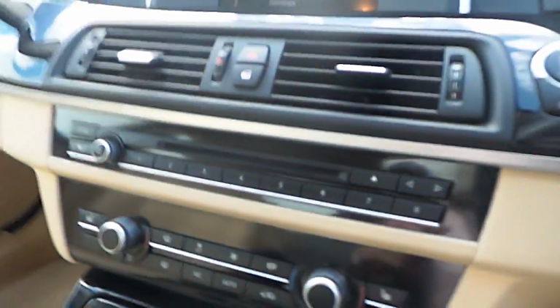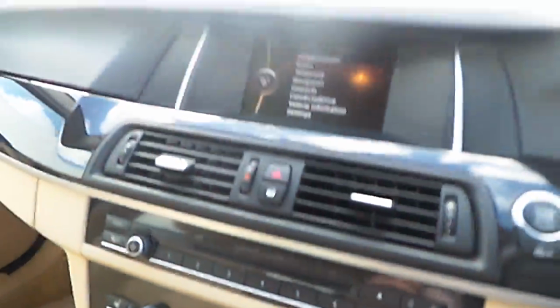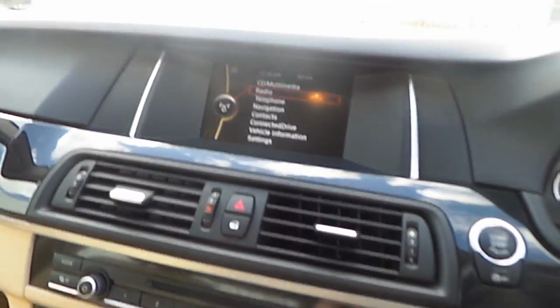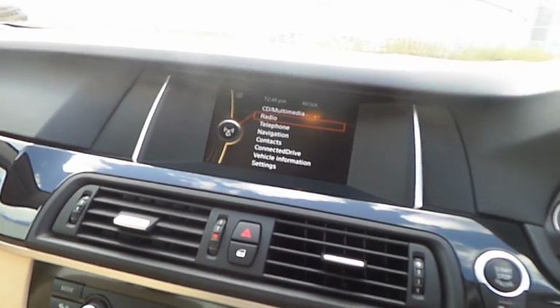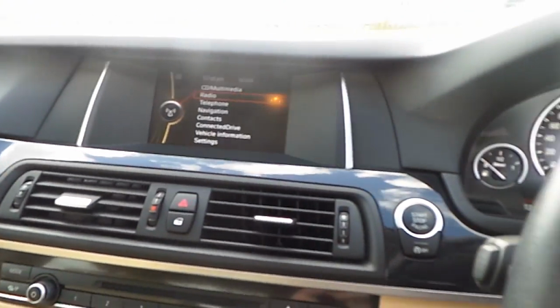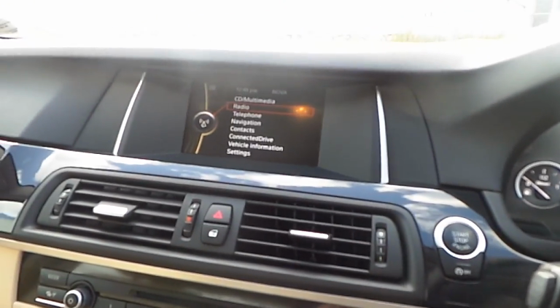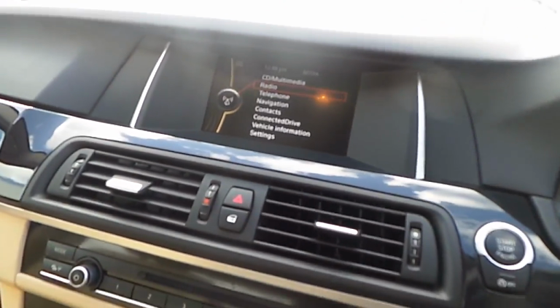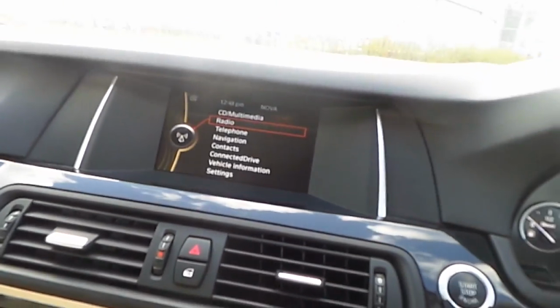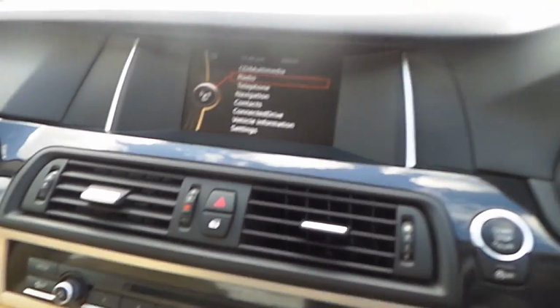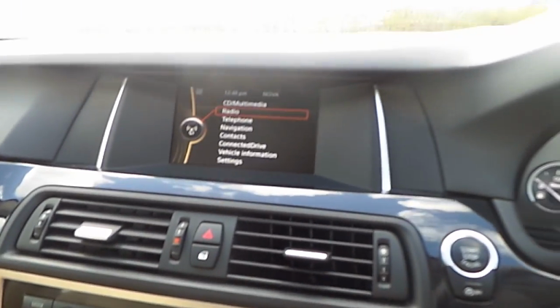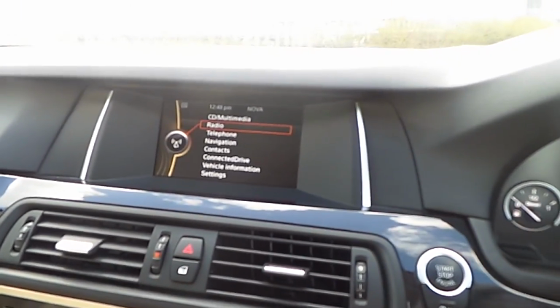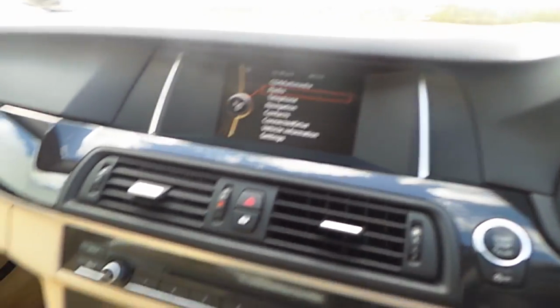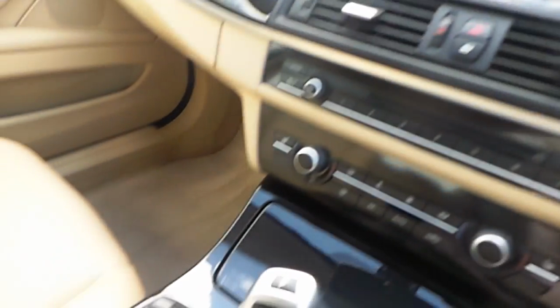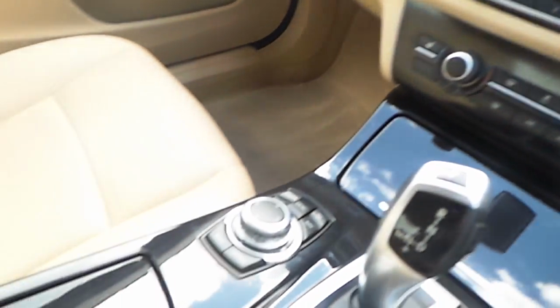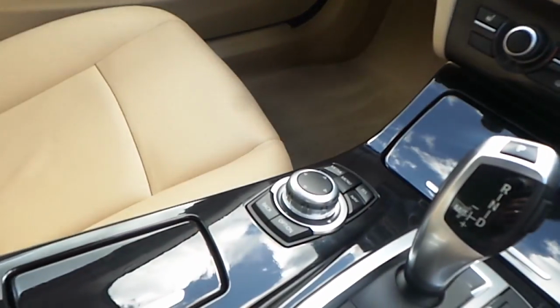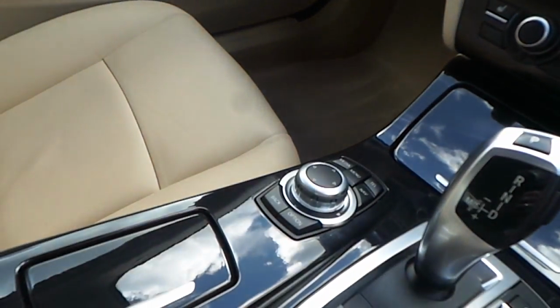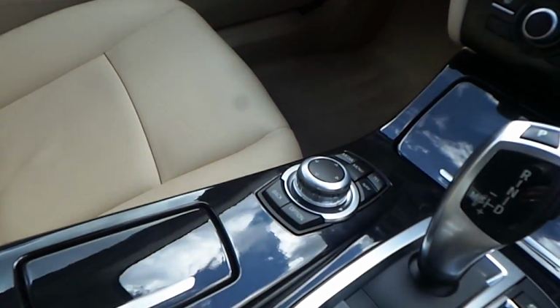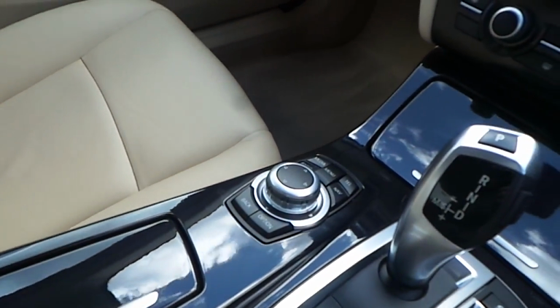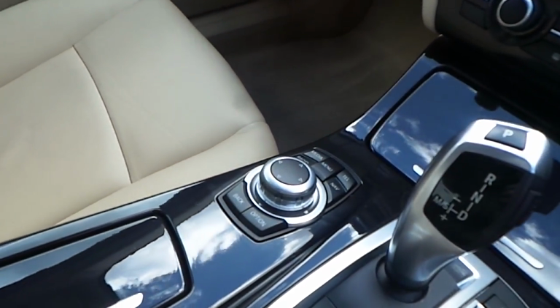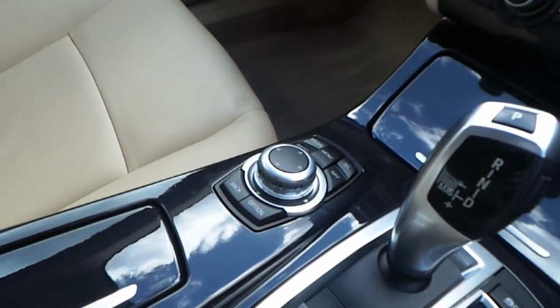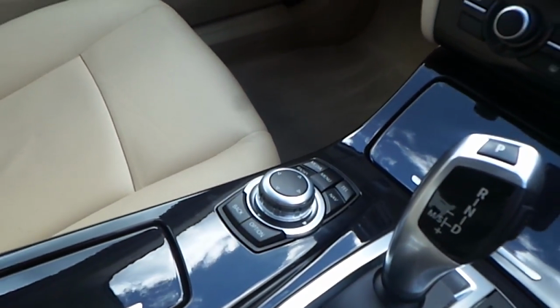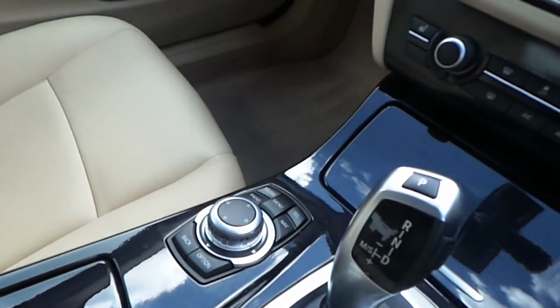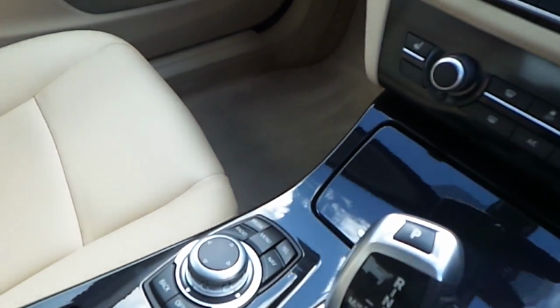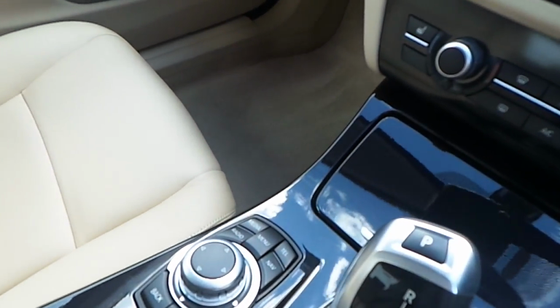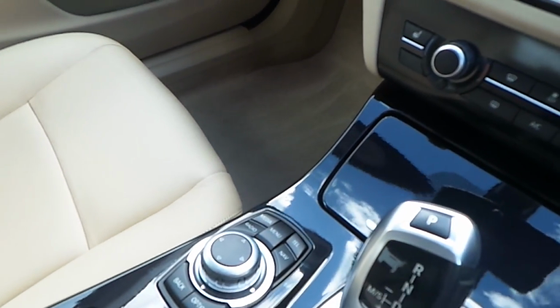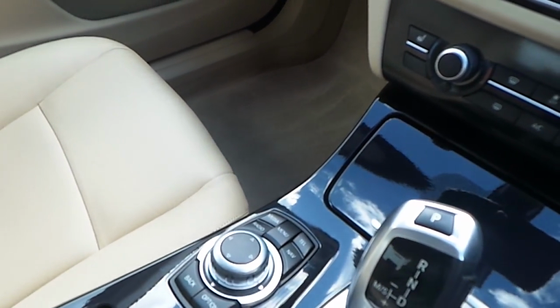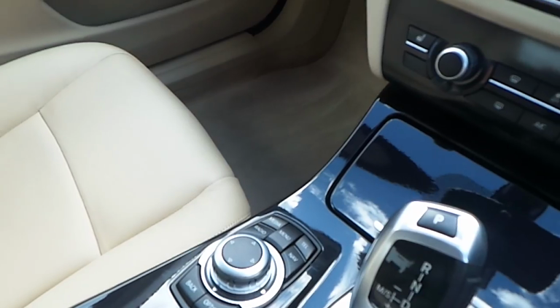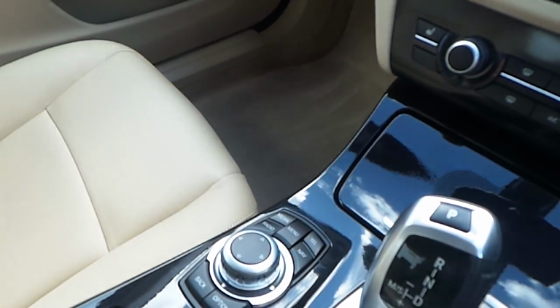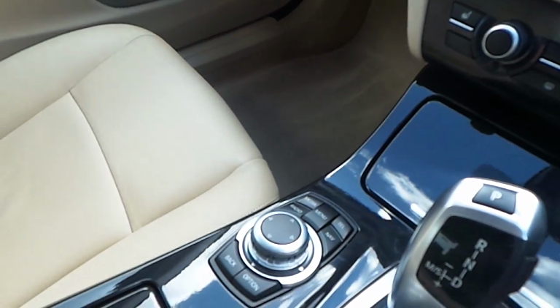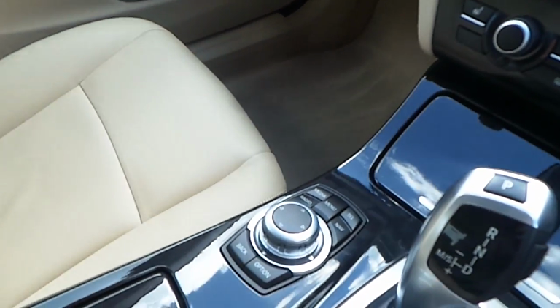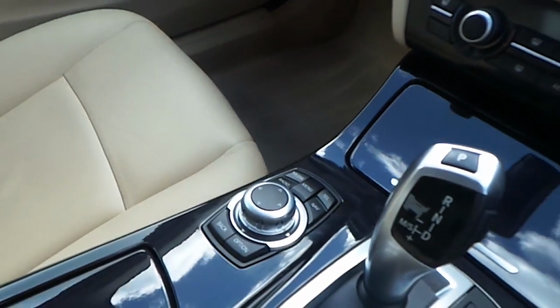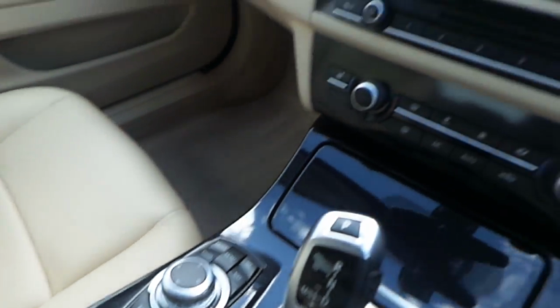As we sit inside the car we can see the BMW 6.1-inch iDrive display, which is all controlled by the BMW iDrive controller found on the centre console. This is for your Bluetooth, your phone, your radio and your sat navigation controls.